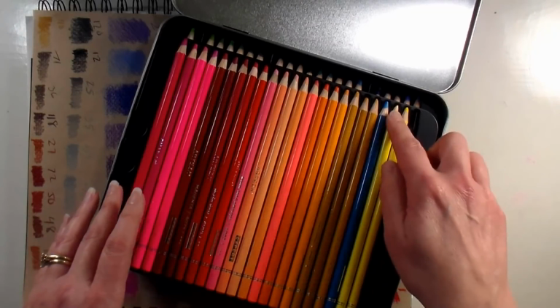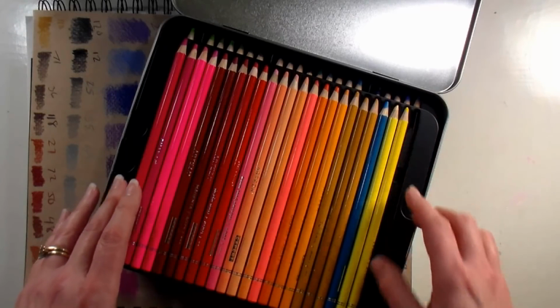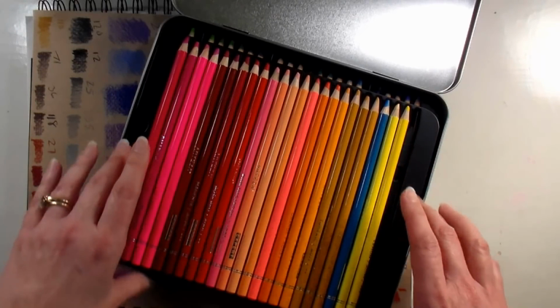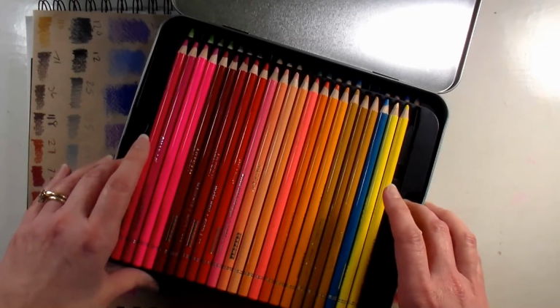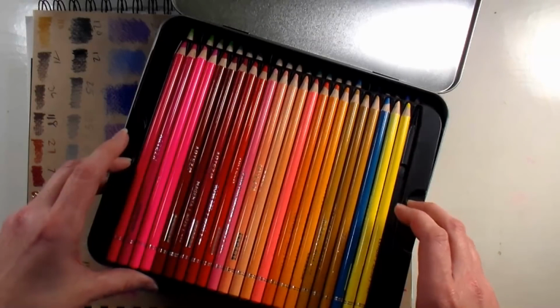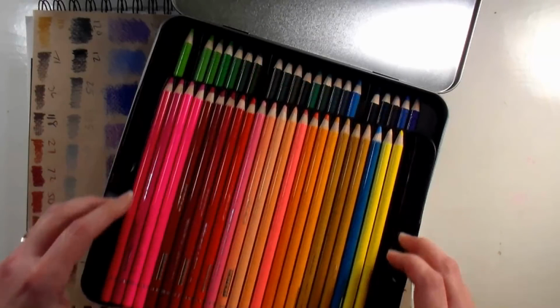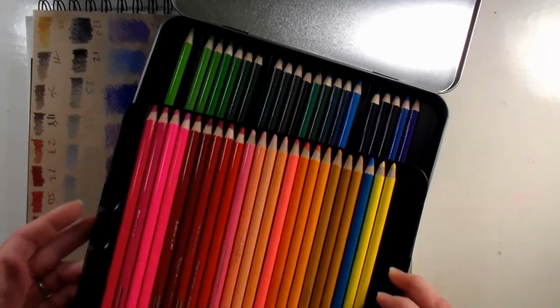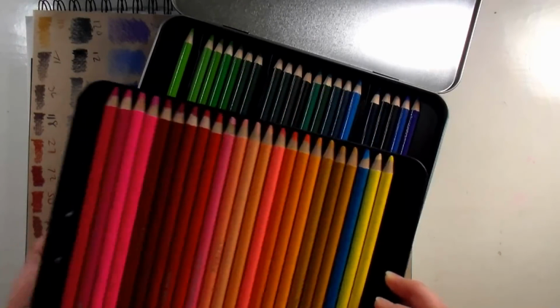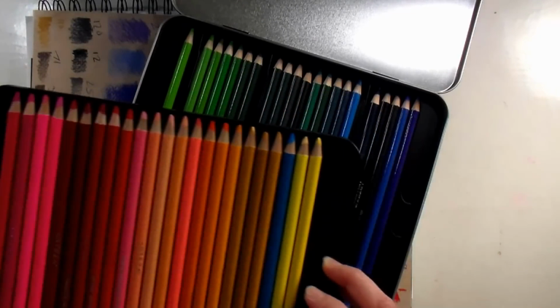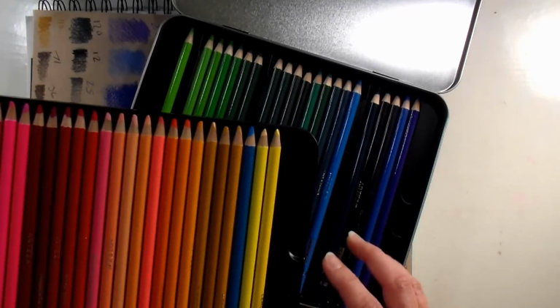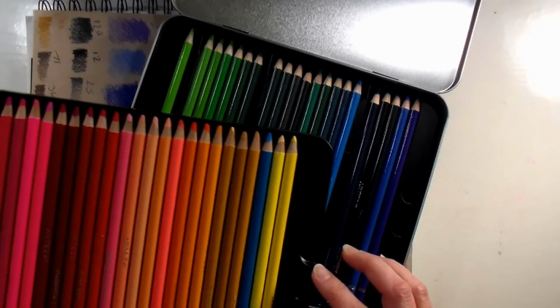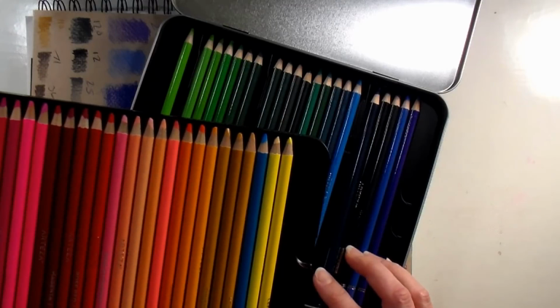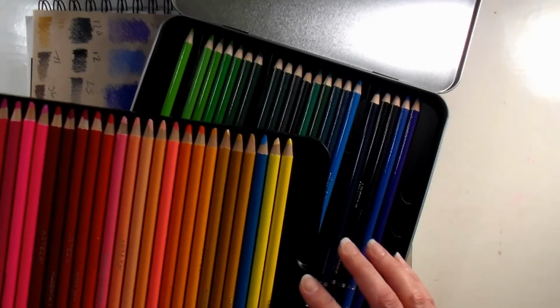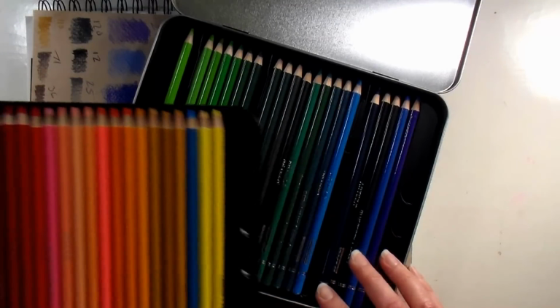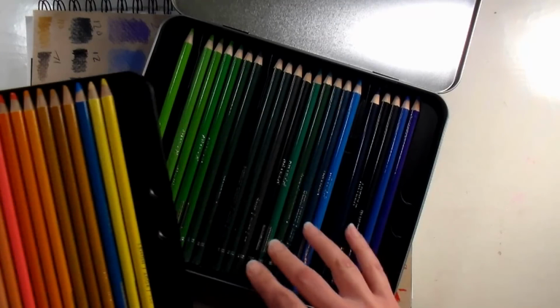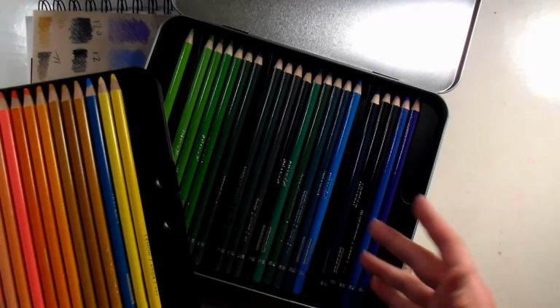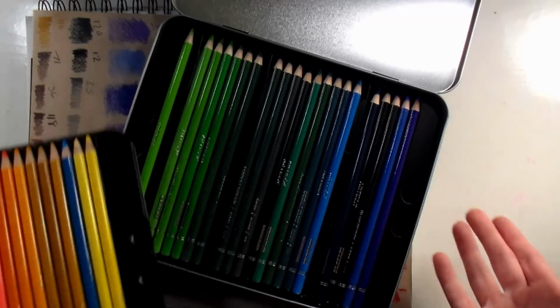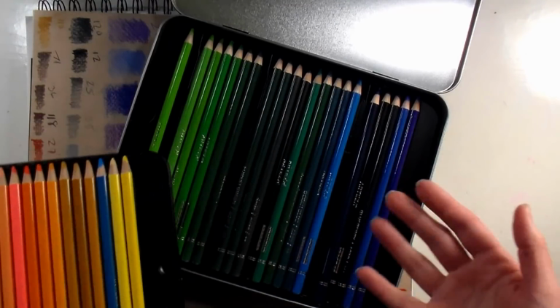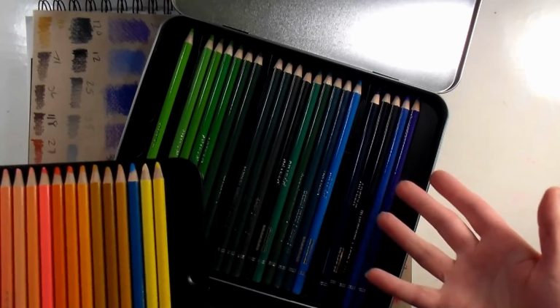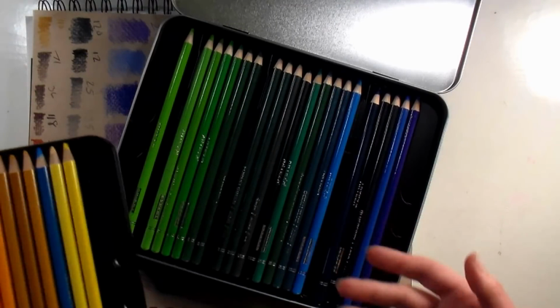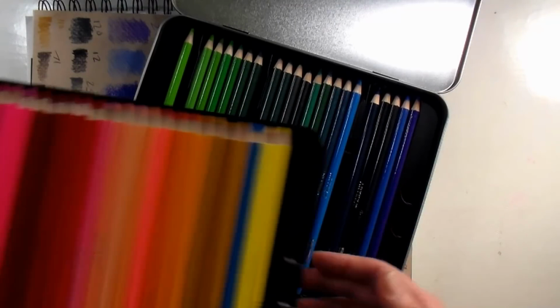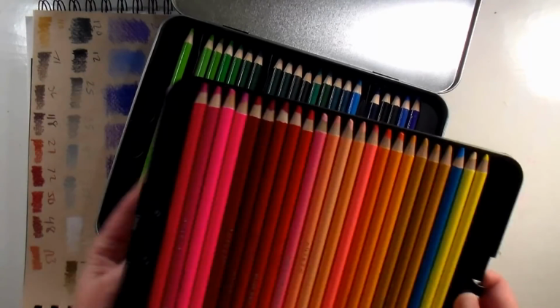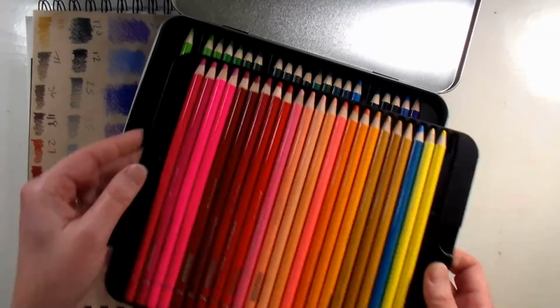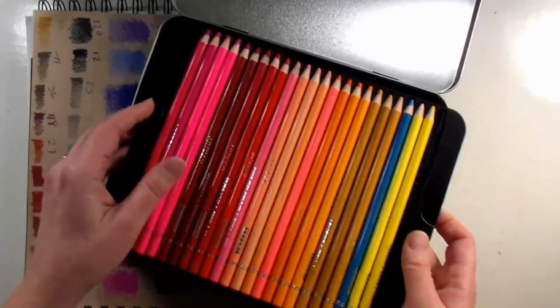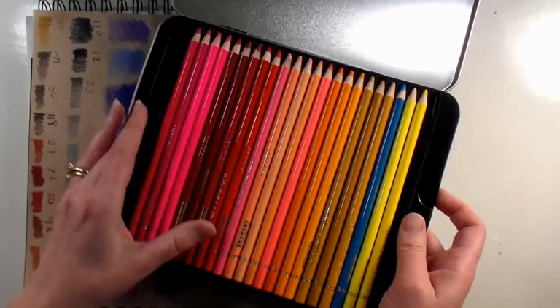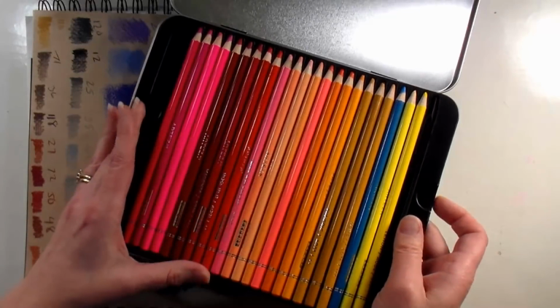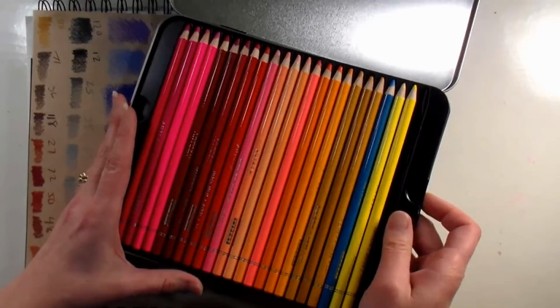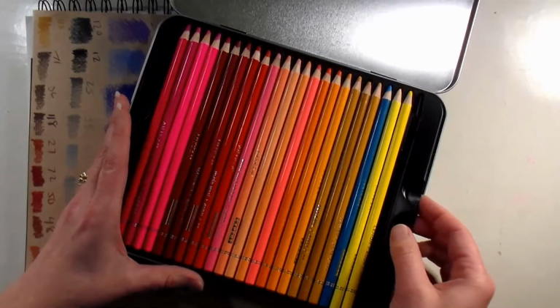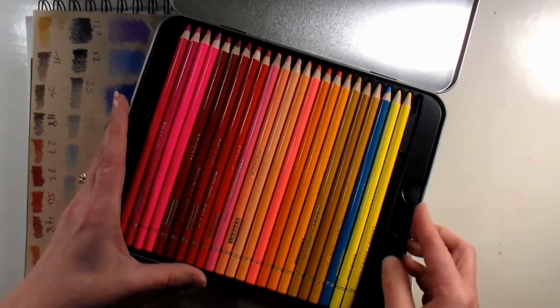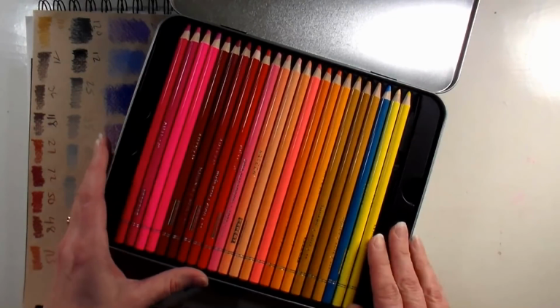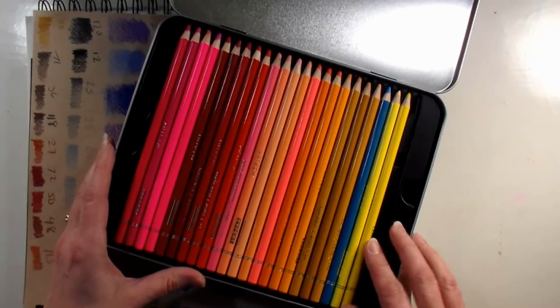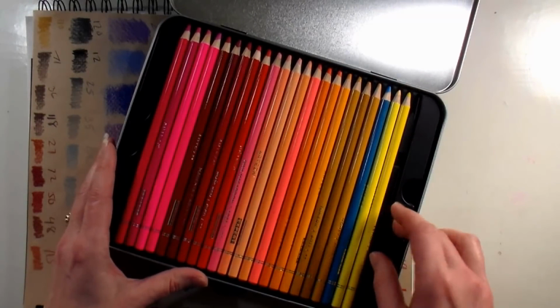The color on the tip — I did swatches on both toned and white paper, which I'll show you in a second, and we can talk about some of the pluses and the negatives of these pencils.